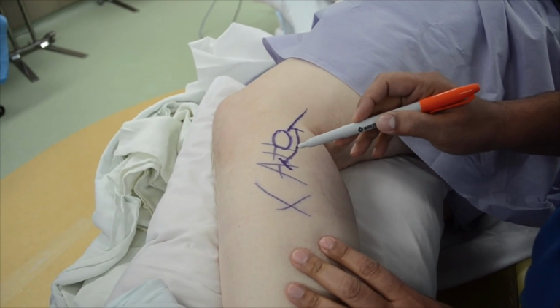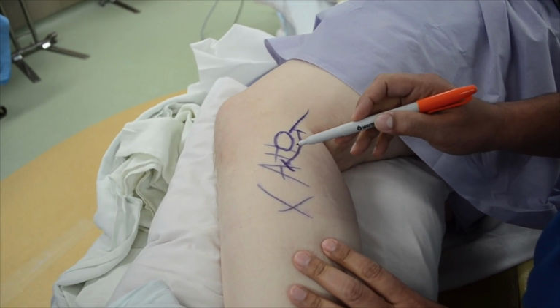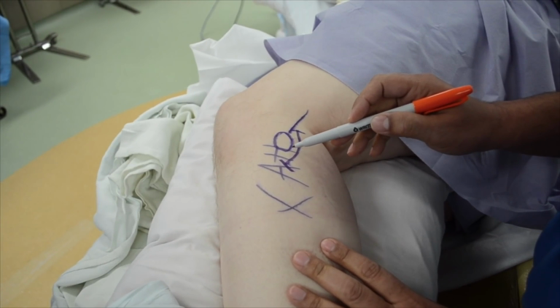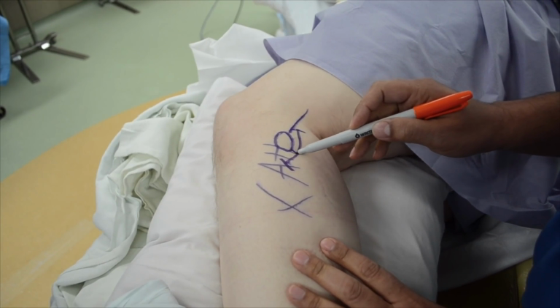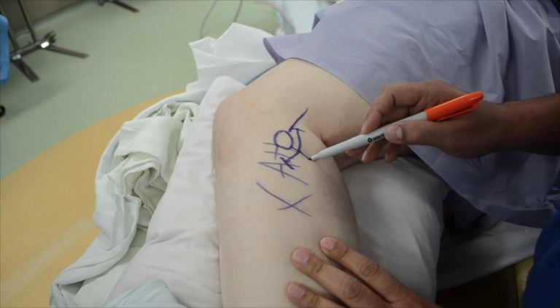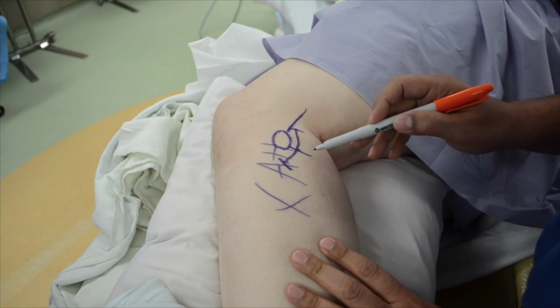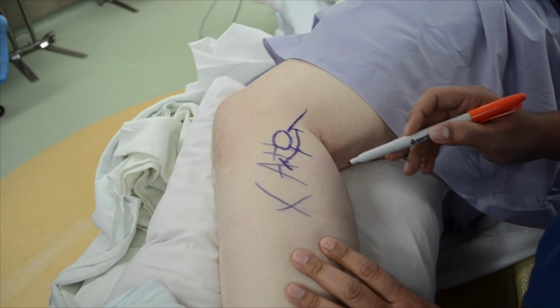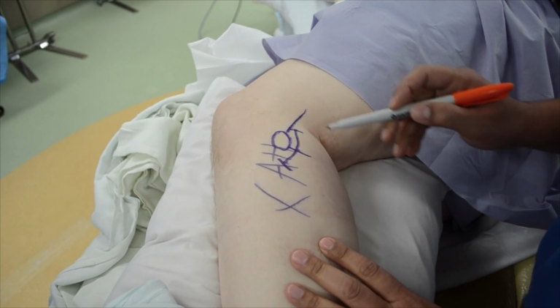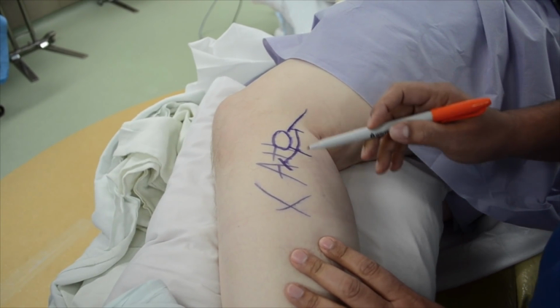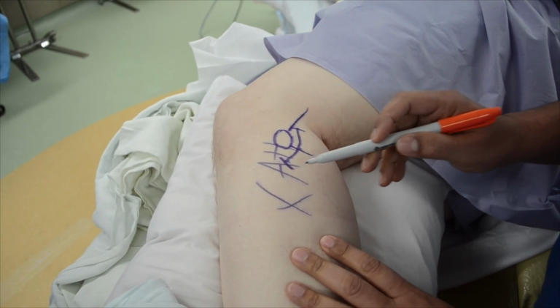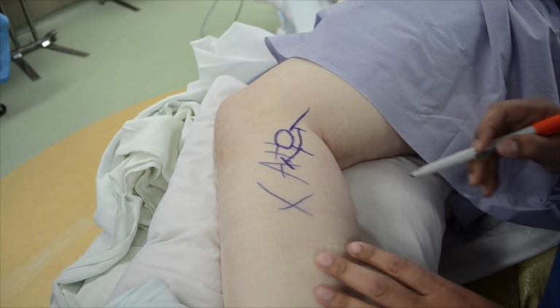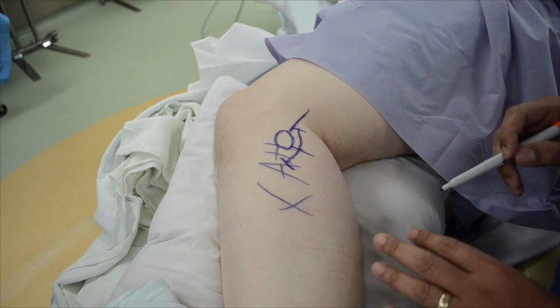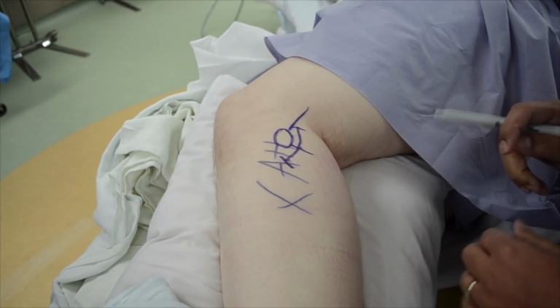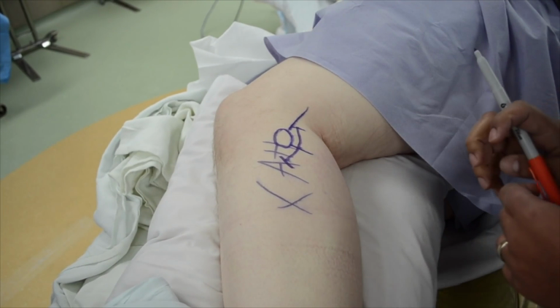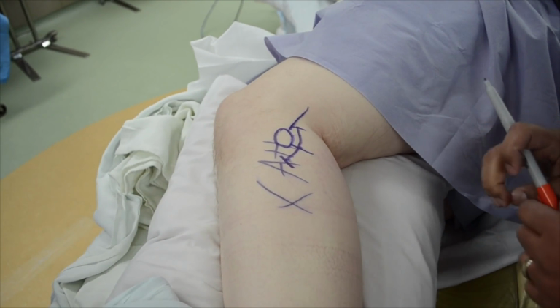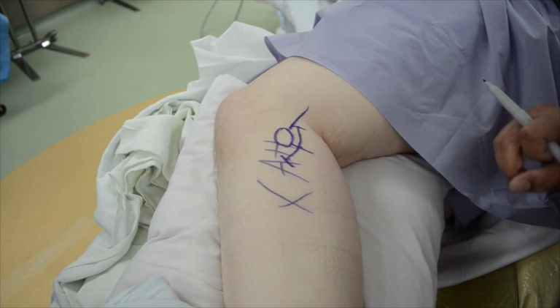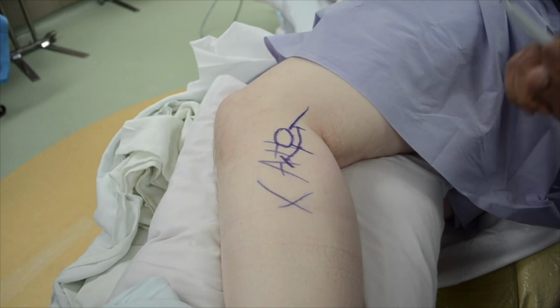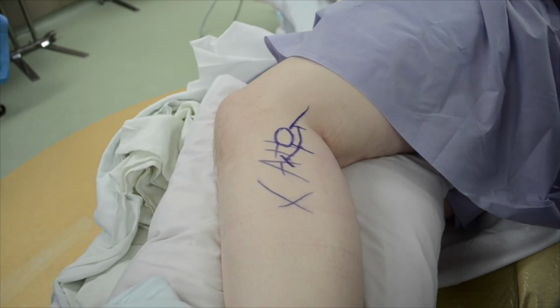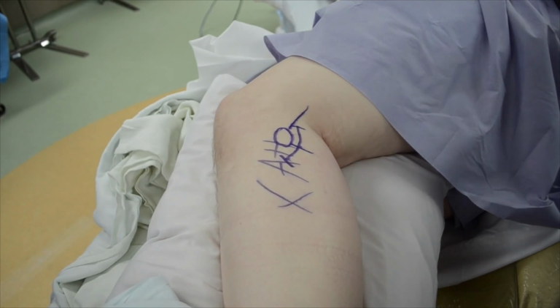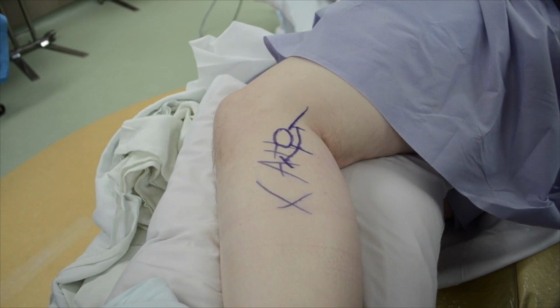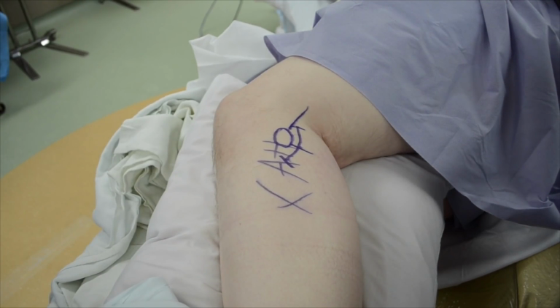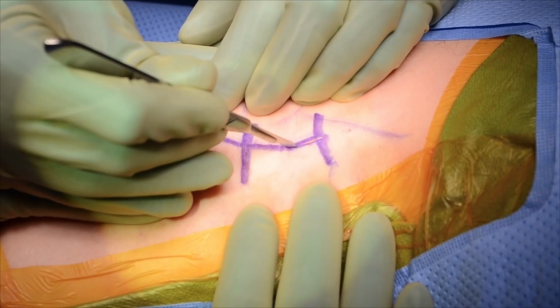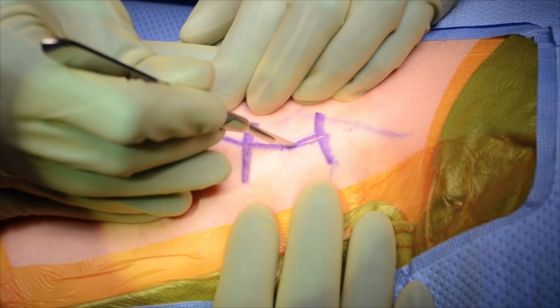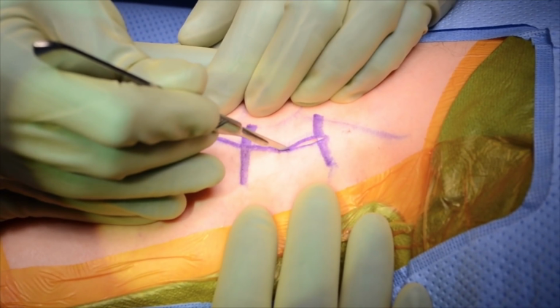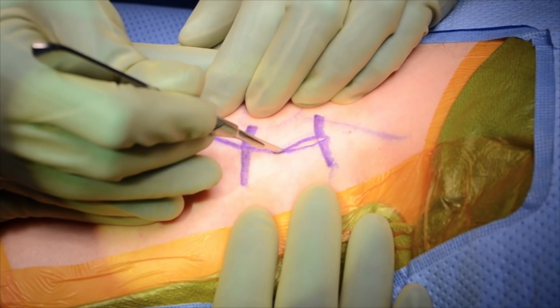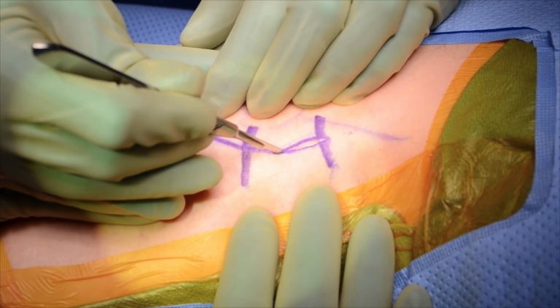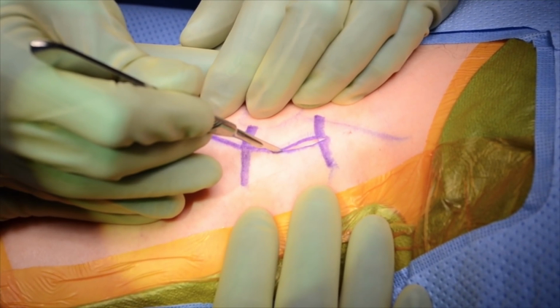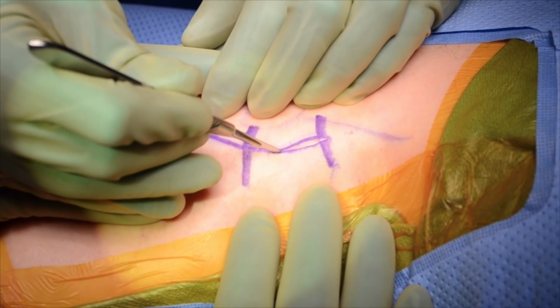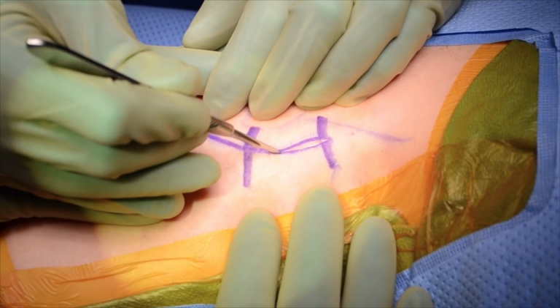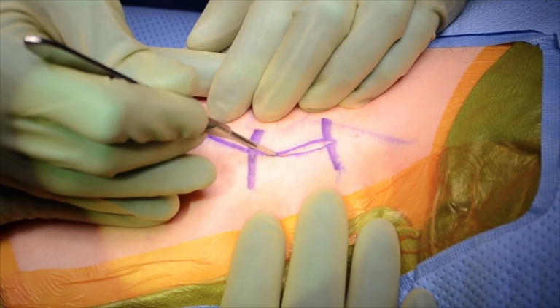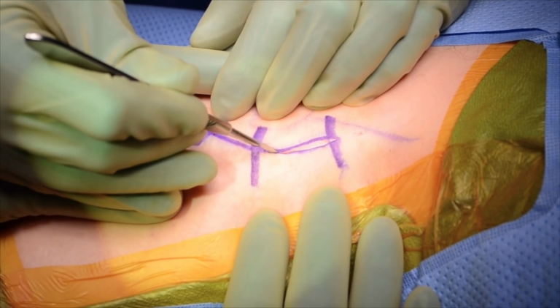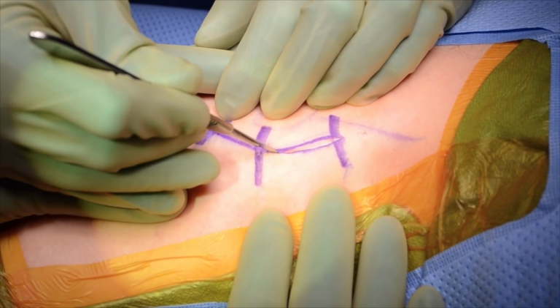The leg is then prepped and draped, and local anesthetic is infiltrated subcutaneously, taking care to avoid injection deep enough to contact the nerve.